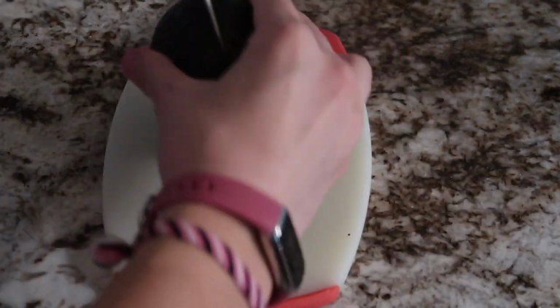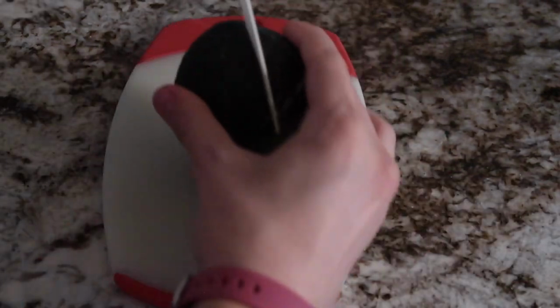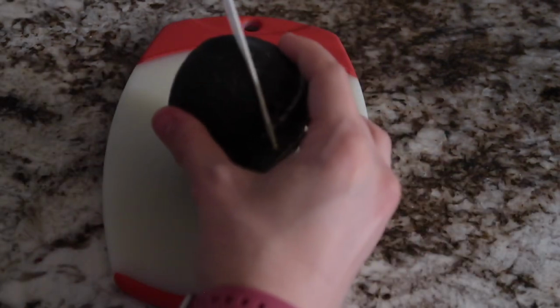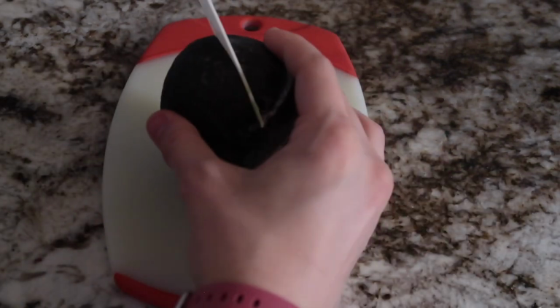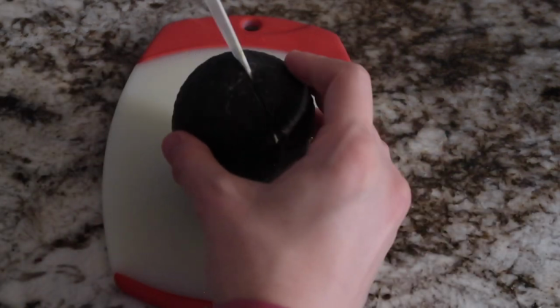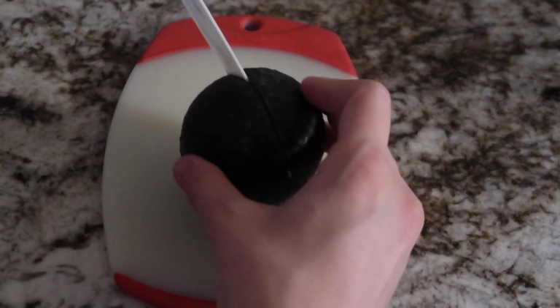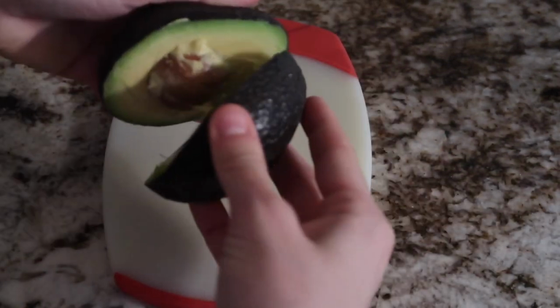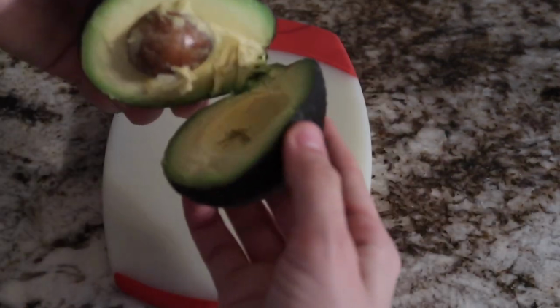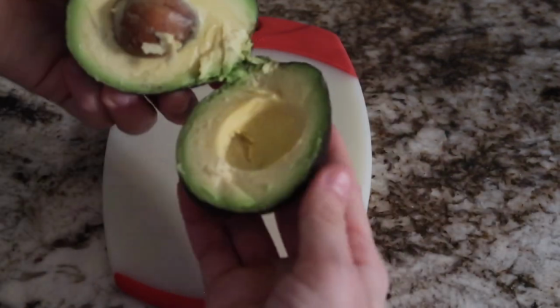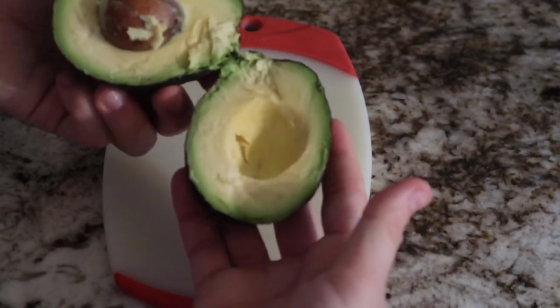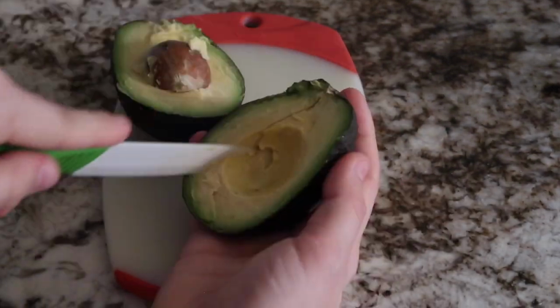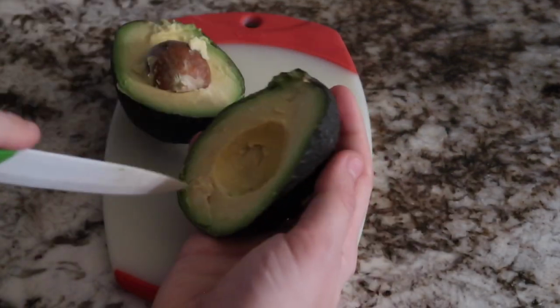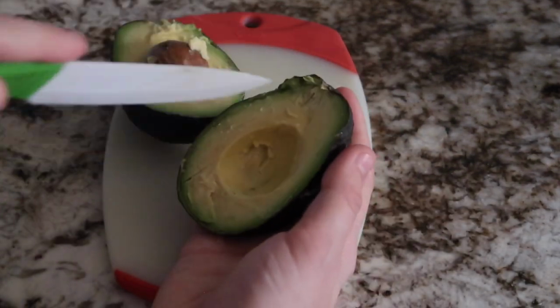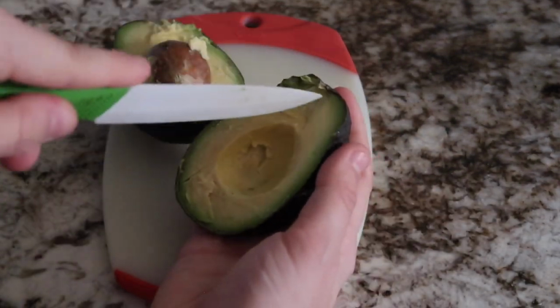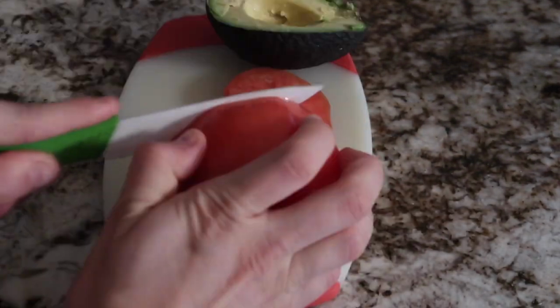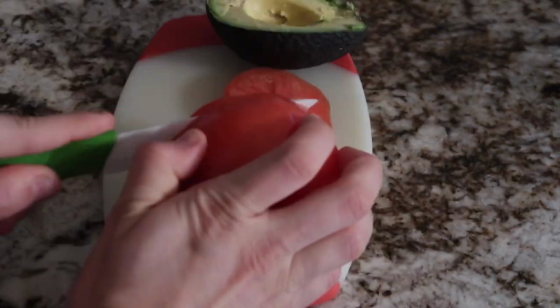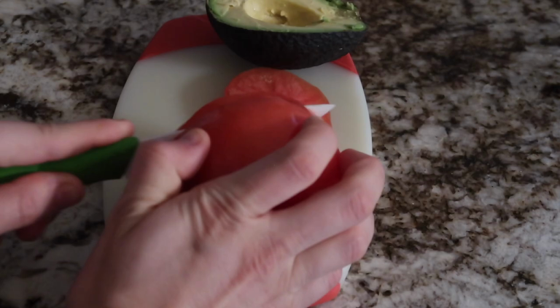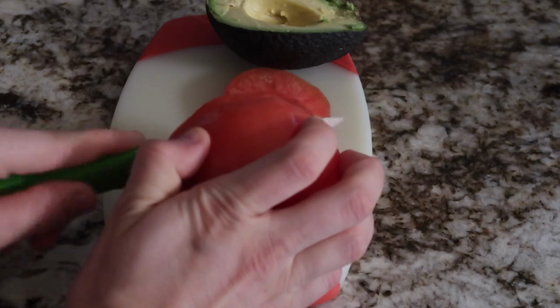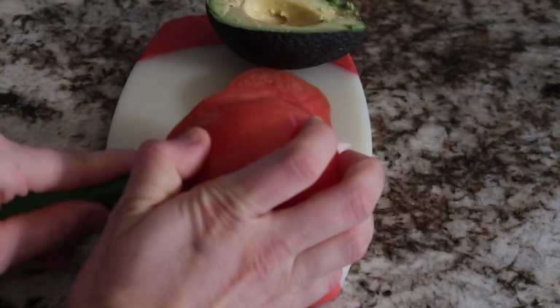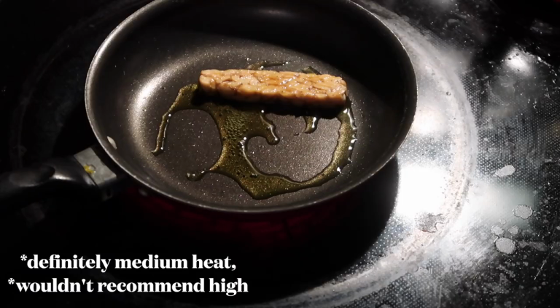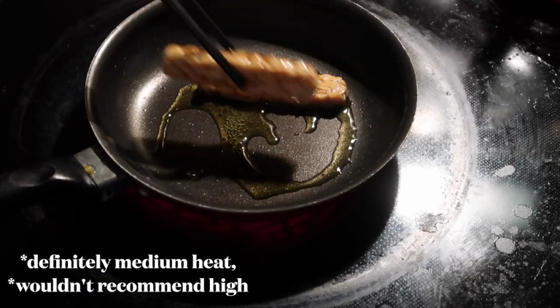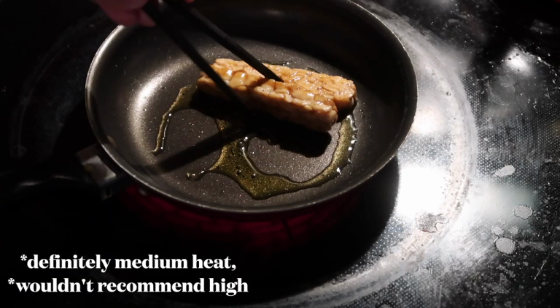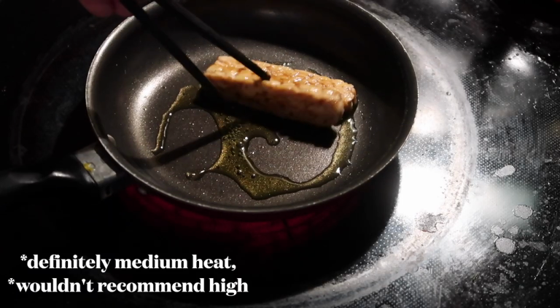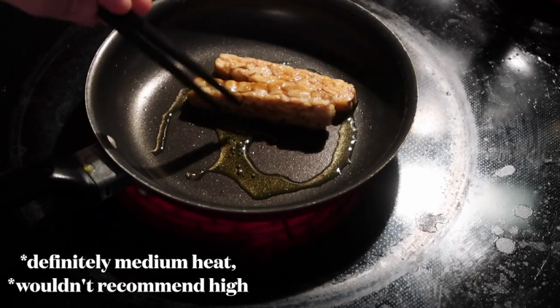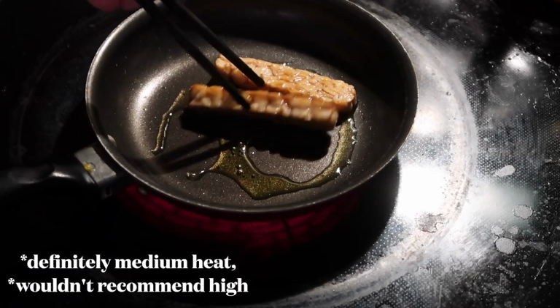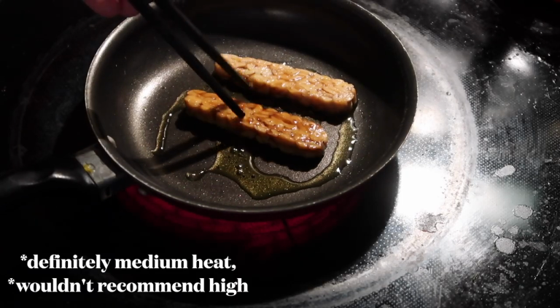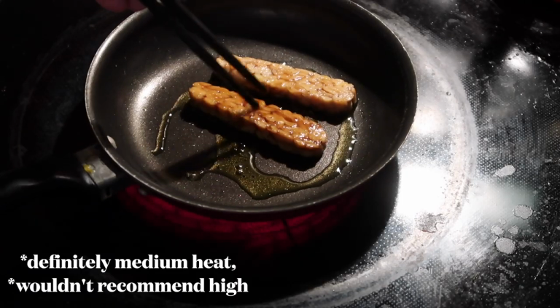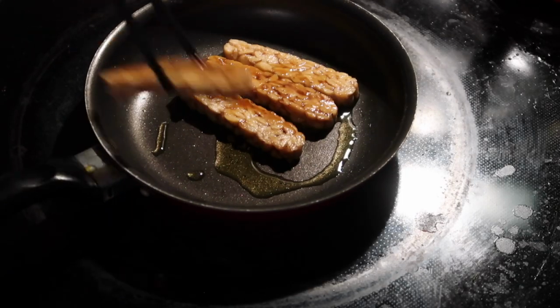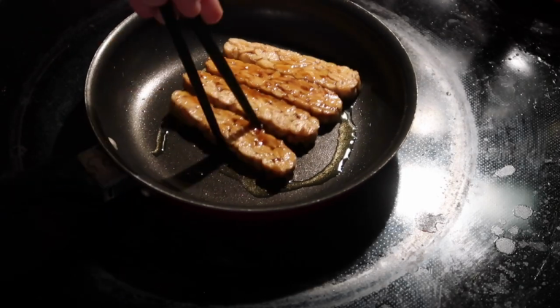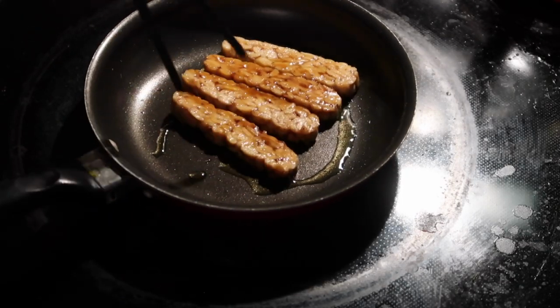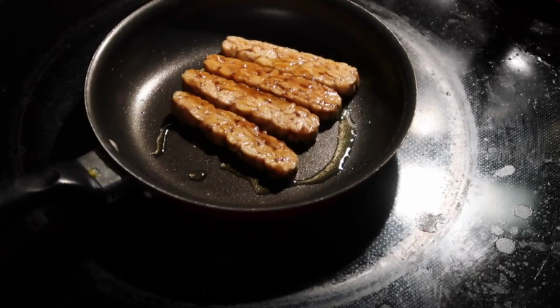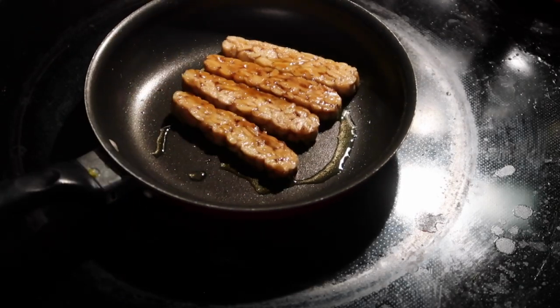While it's marinating, you can start on your toppings. I just wanted to add avocado and tomato, so I'm prepping that here. And then in a pan on medium to high heat, you're gonna put some olive oil and then put in your tempeh.